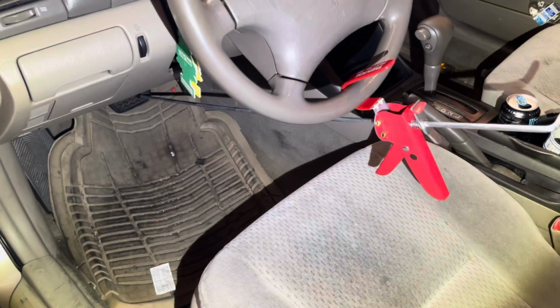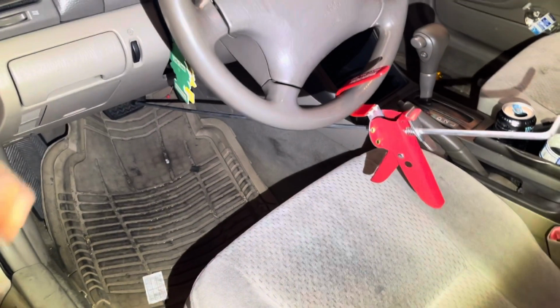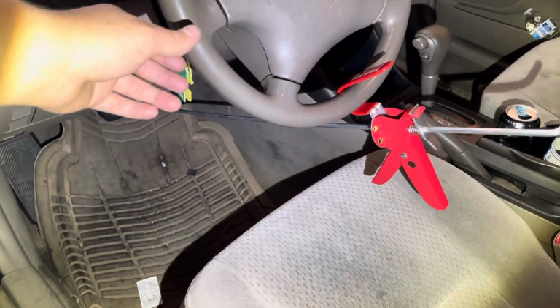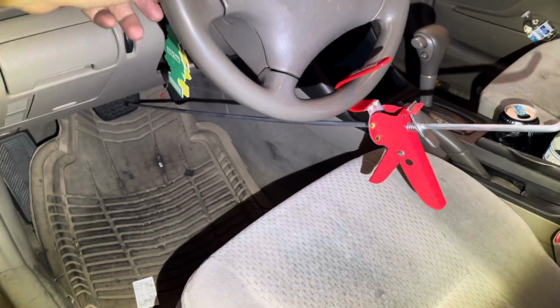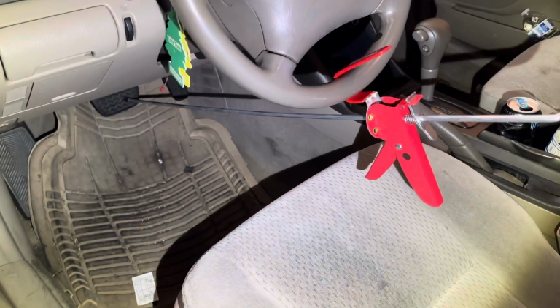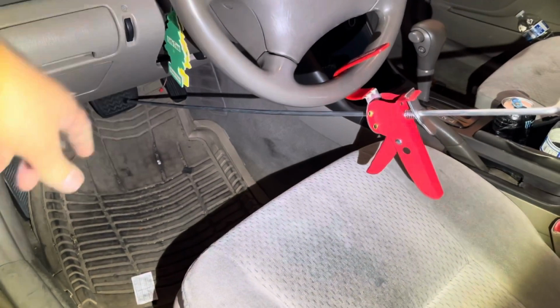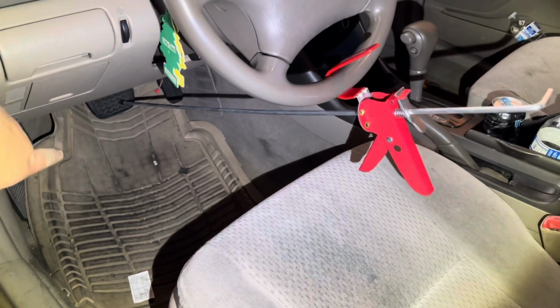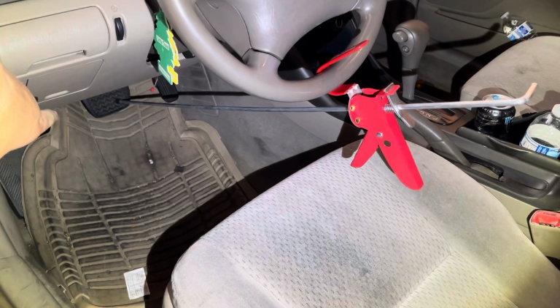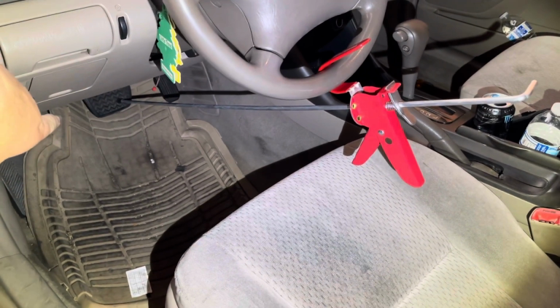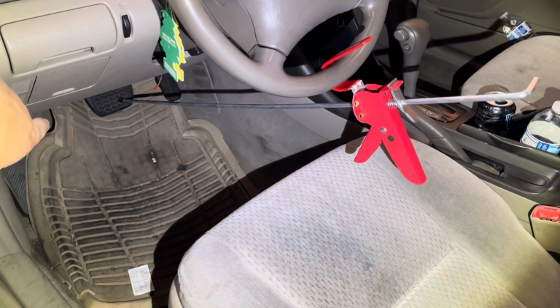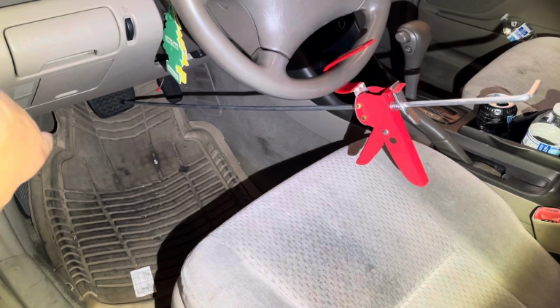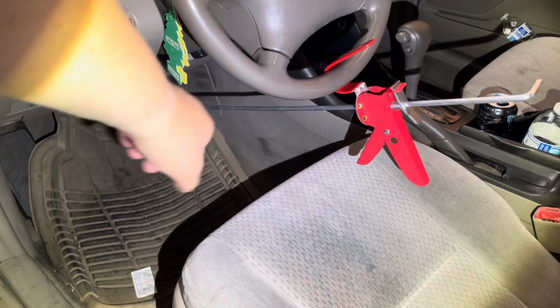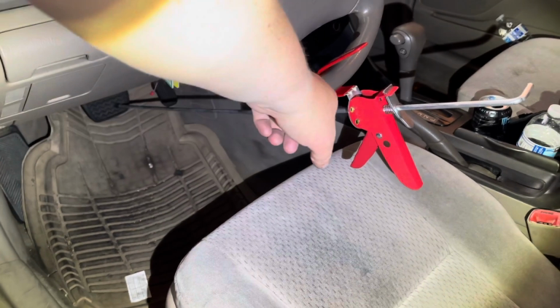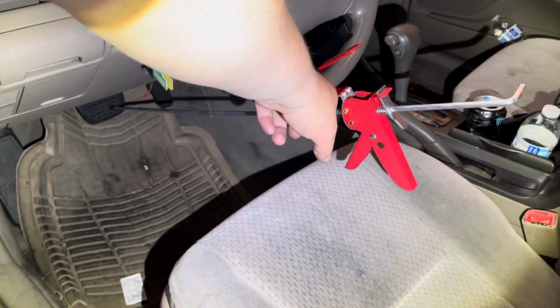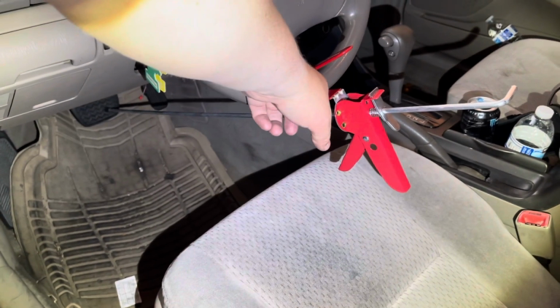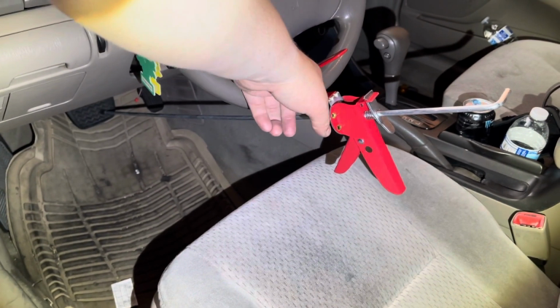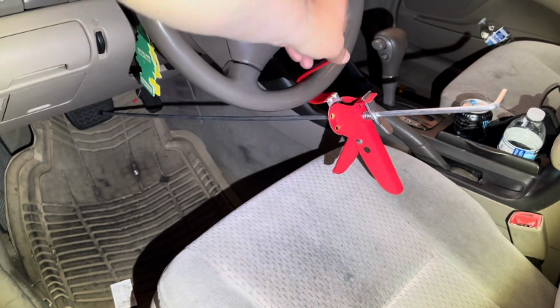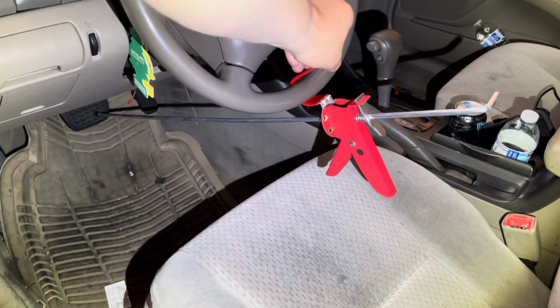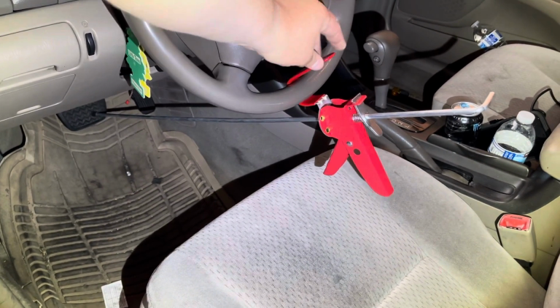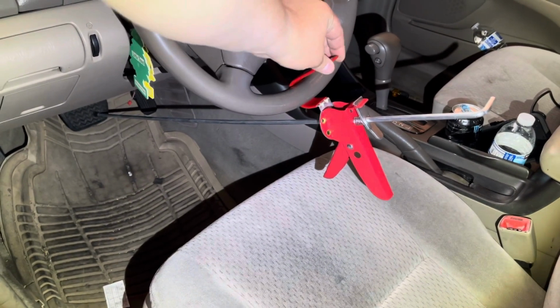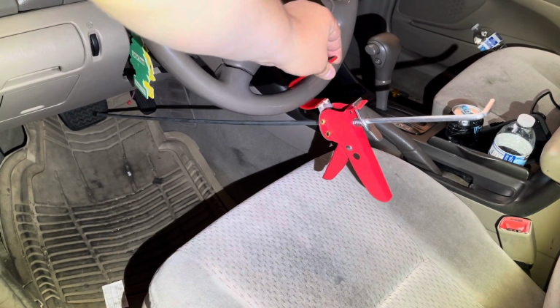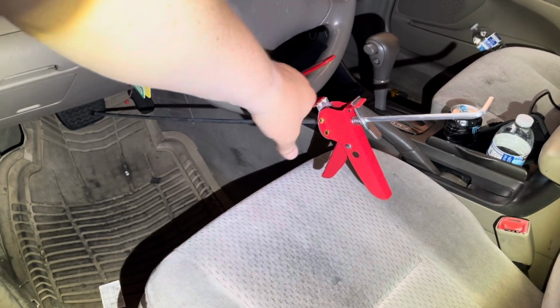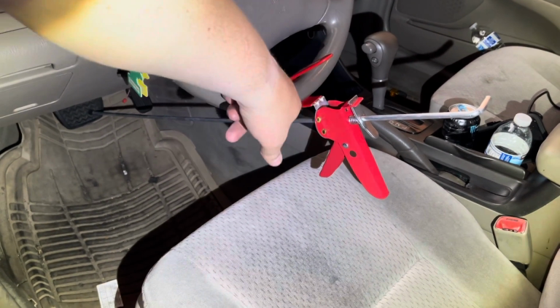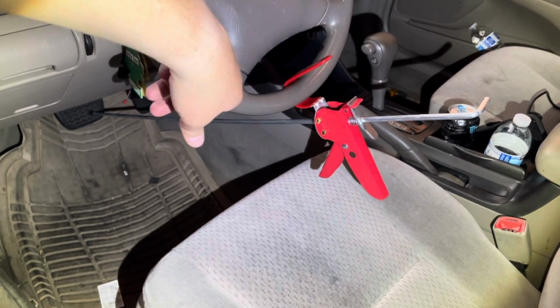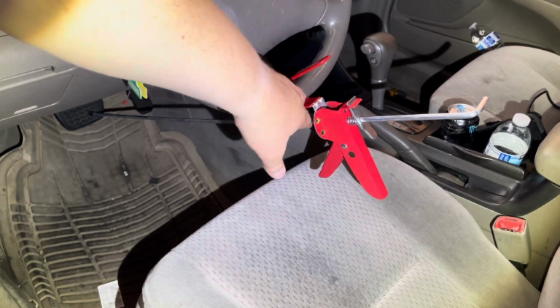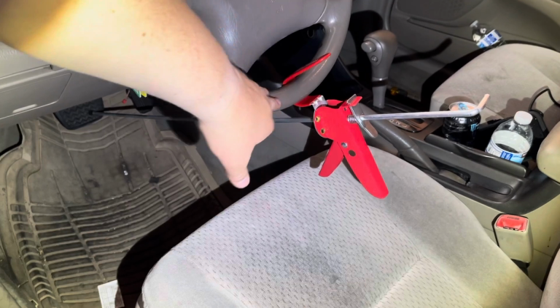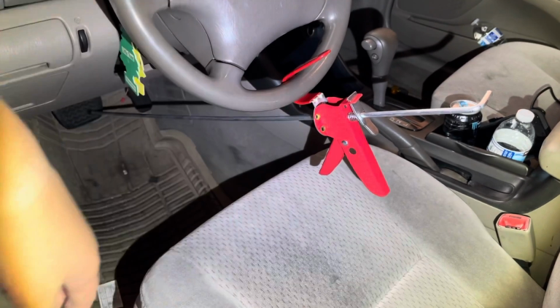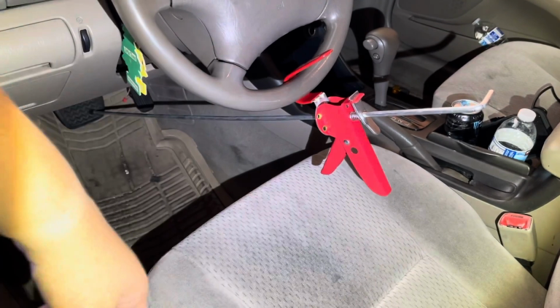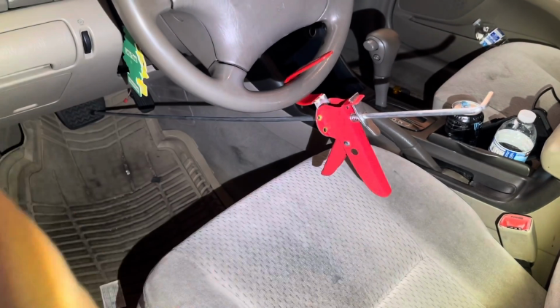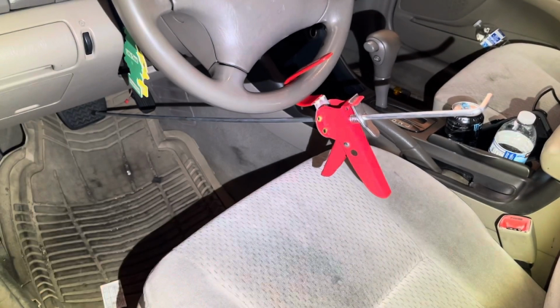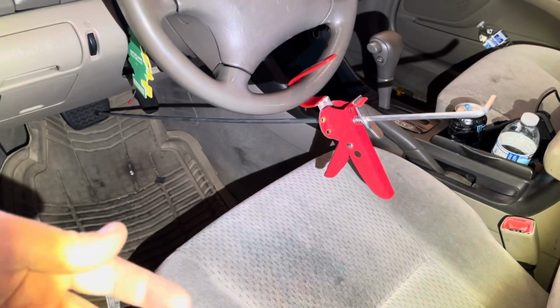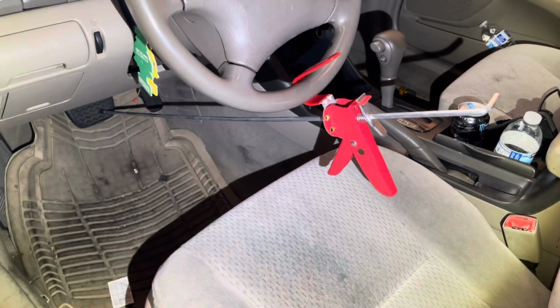Let me move out of the way so you guys can get a better look. Check it out, guys — so your brake pedal is depressed, and it's resting right here on your steering wheel, and it's got this nice little rubber thing to protect your steering wheel if you have a nice one. So now let's go to the back.